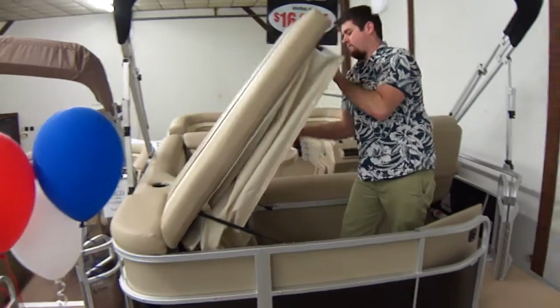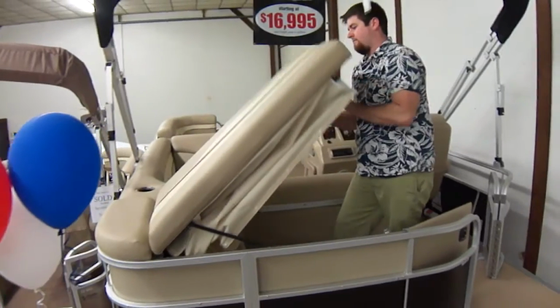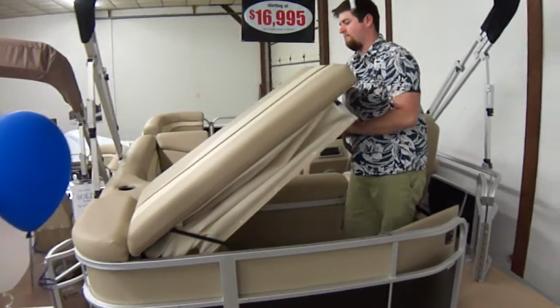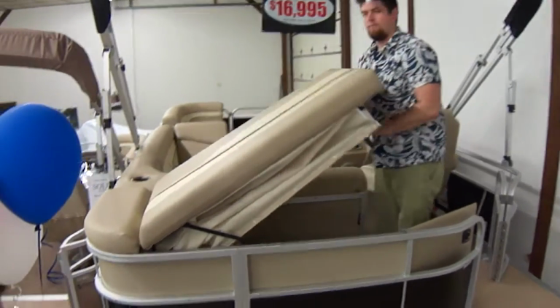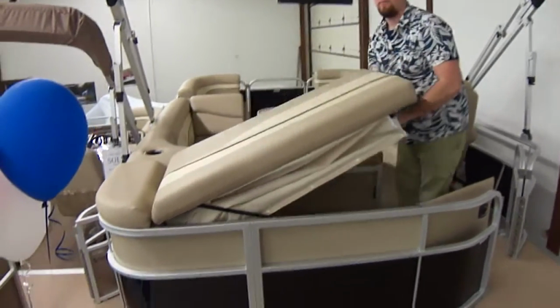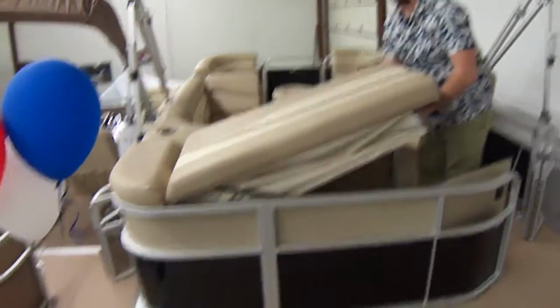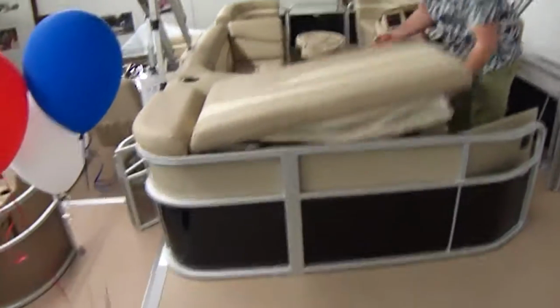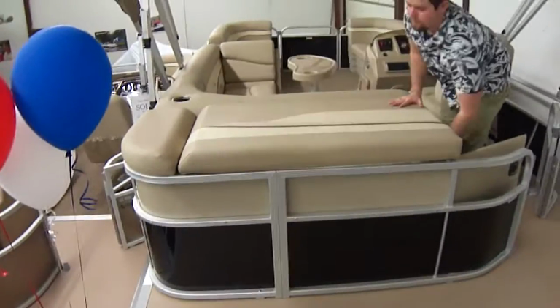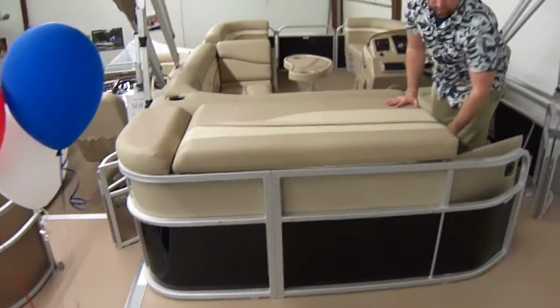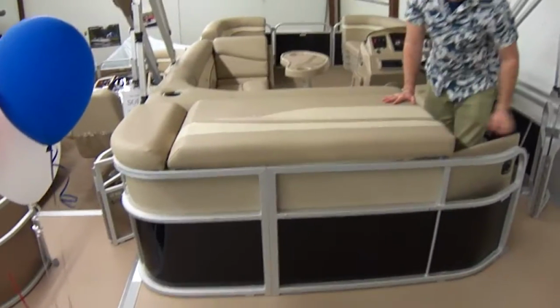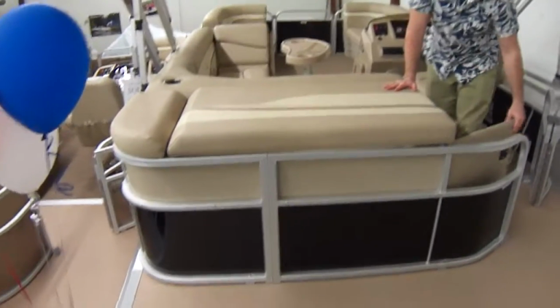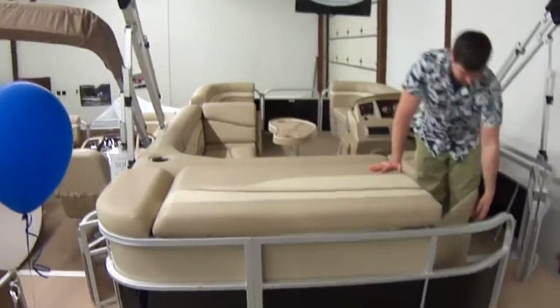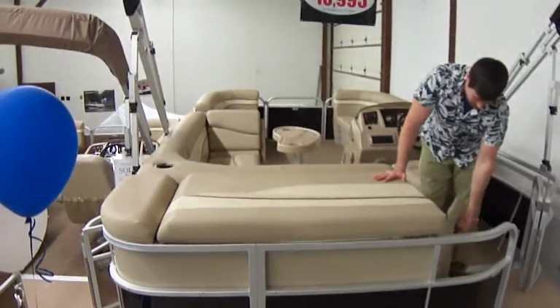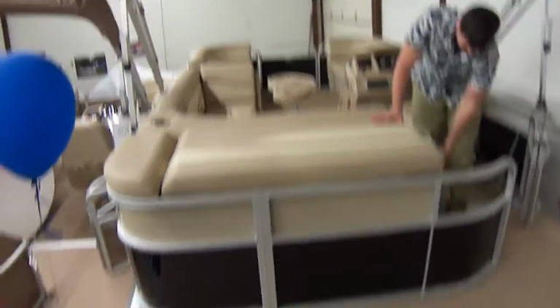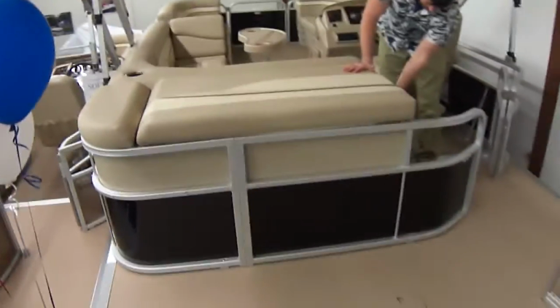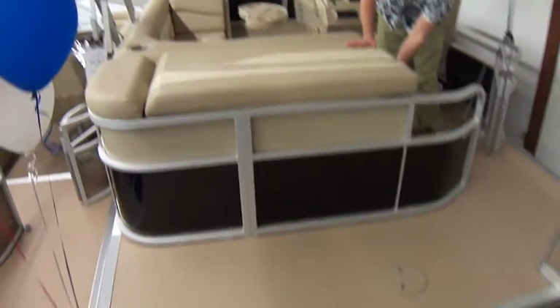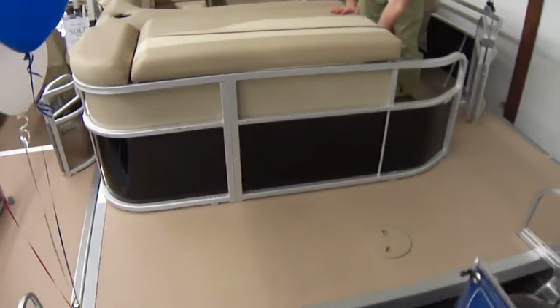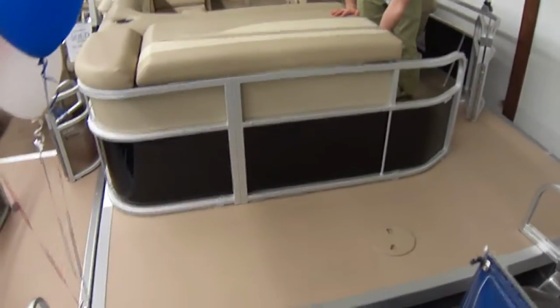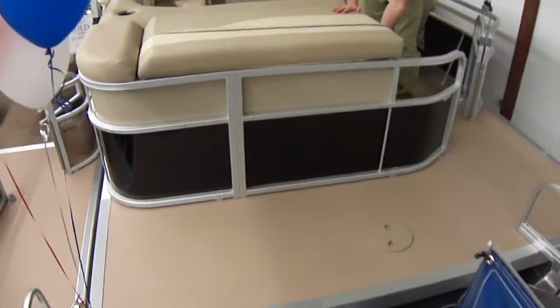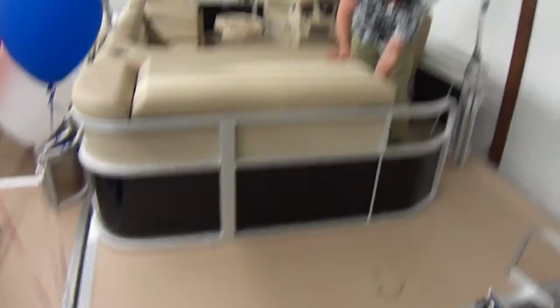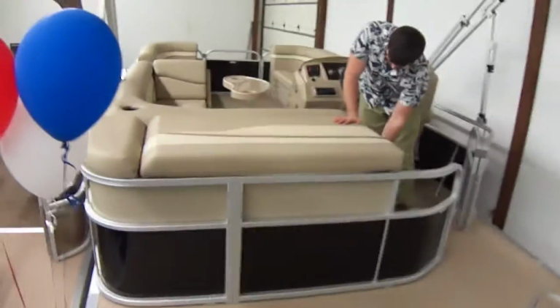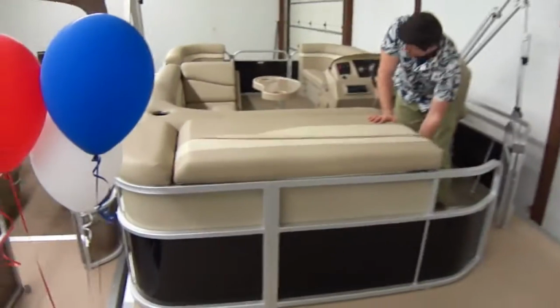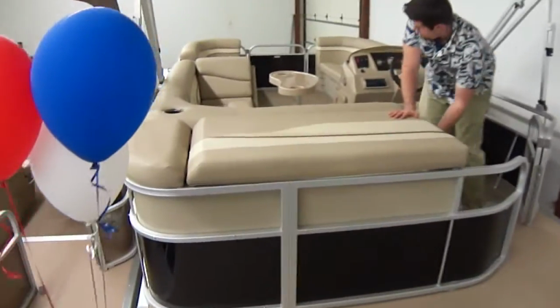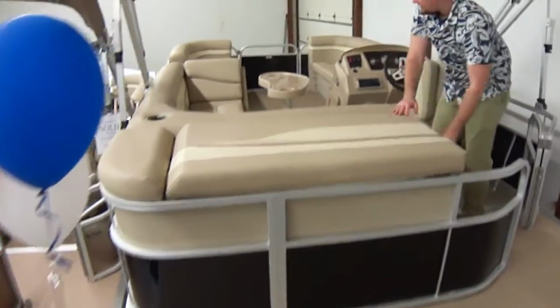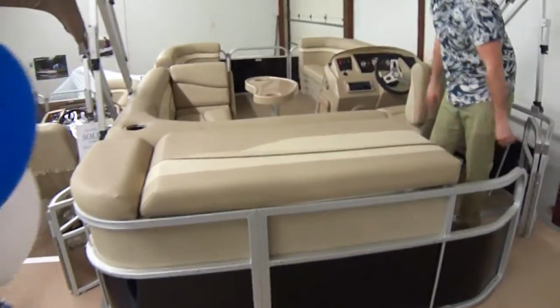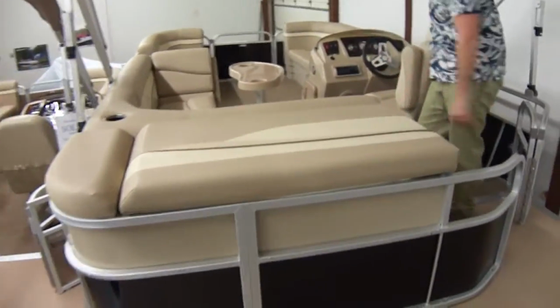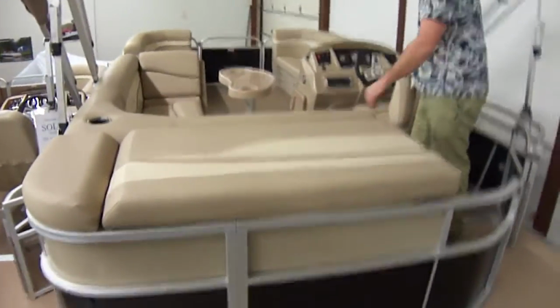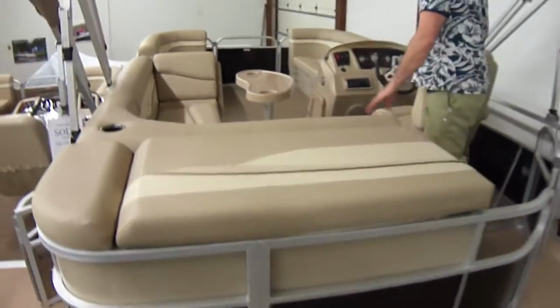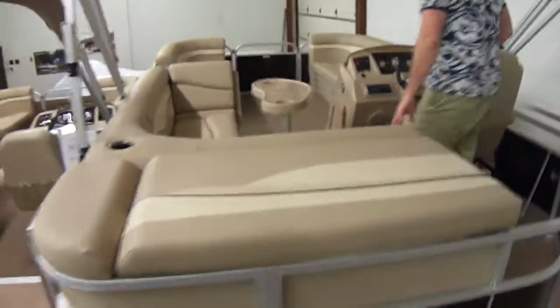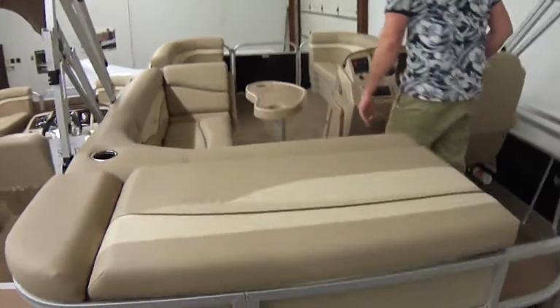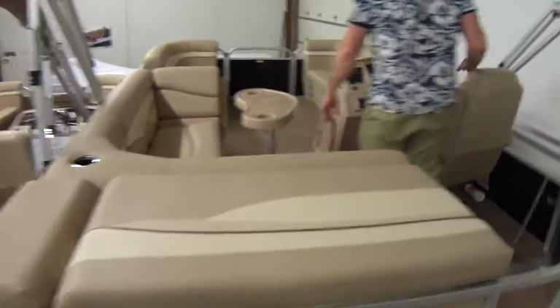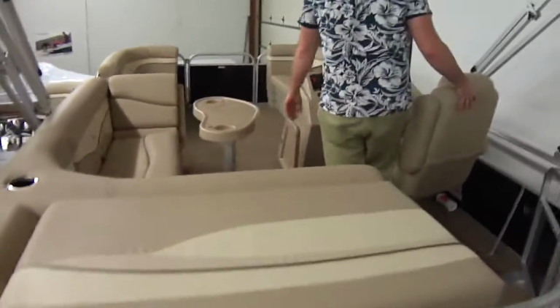That seven-year warranty is actually from the floor up. It's lifetime from the floor down — just to clarify that. Make sure we're on the same page.